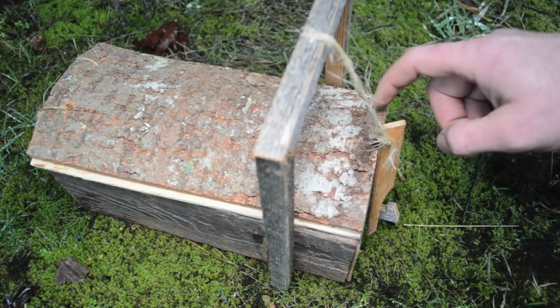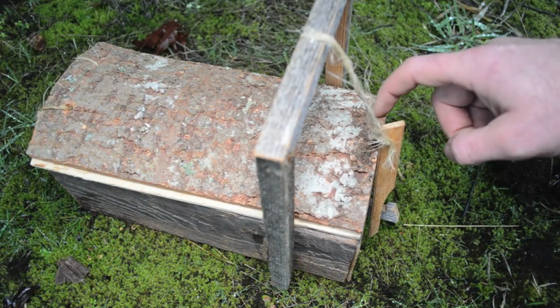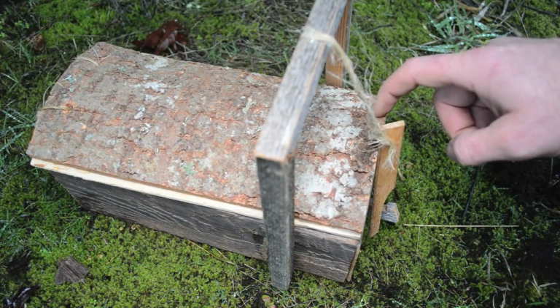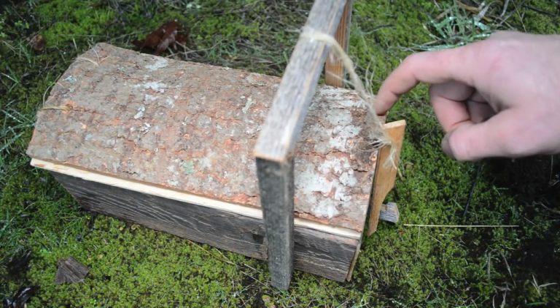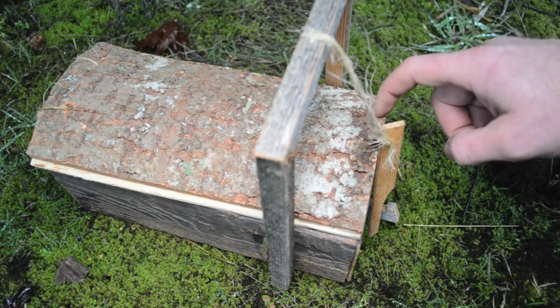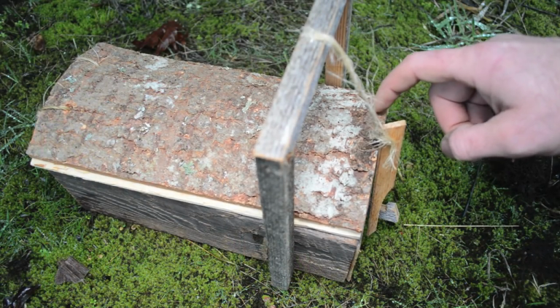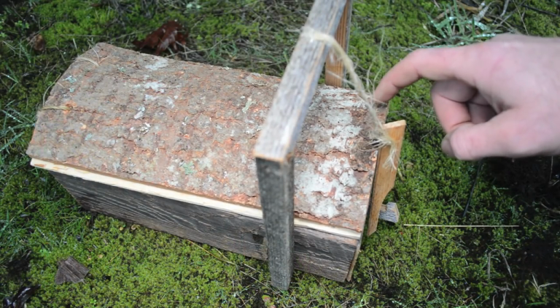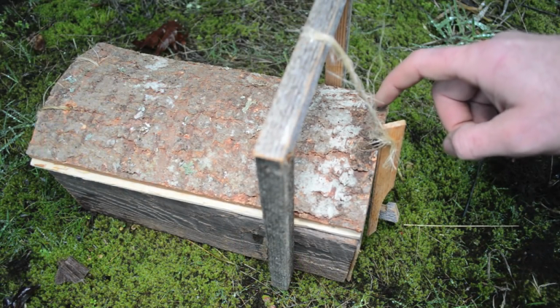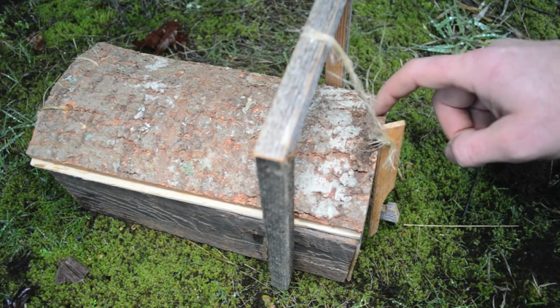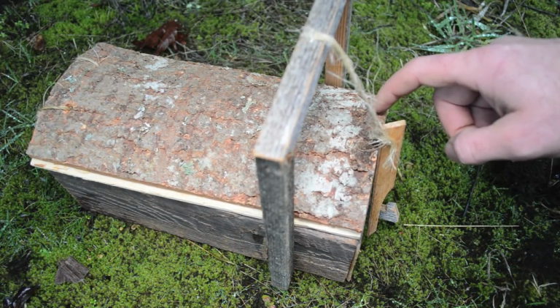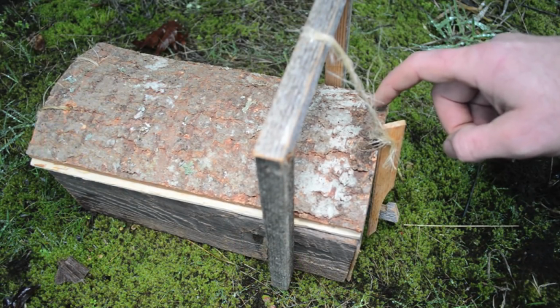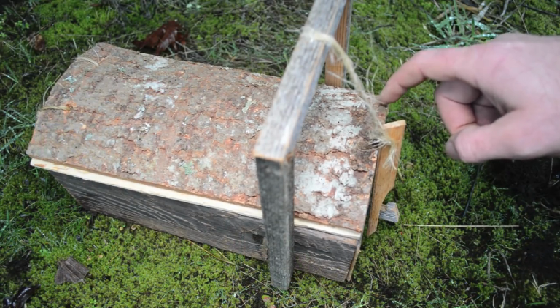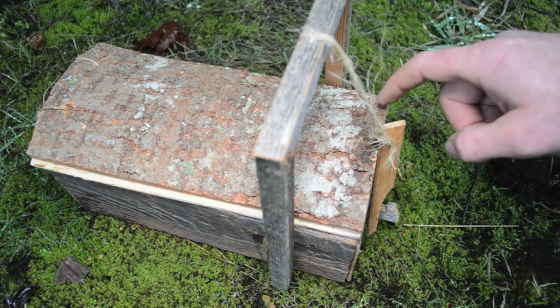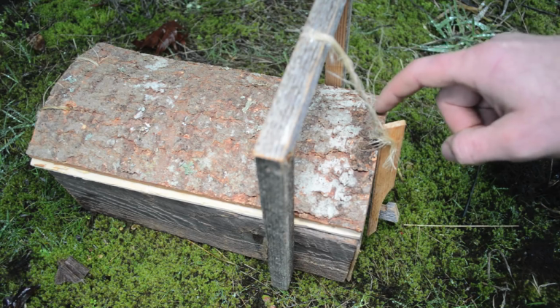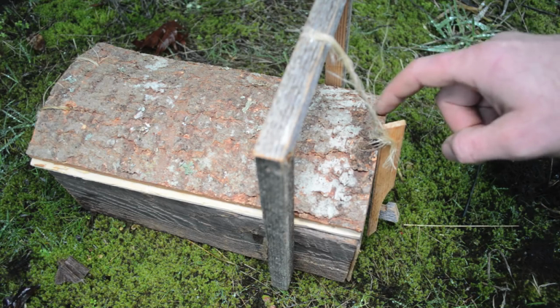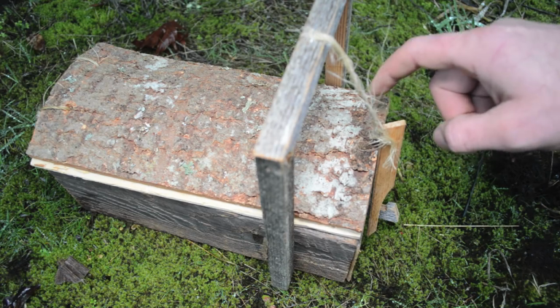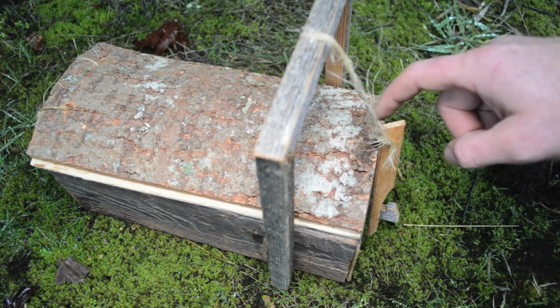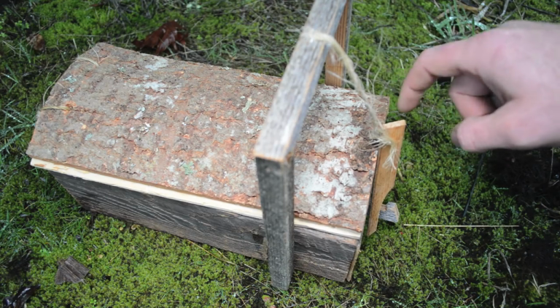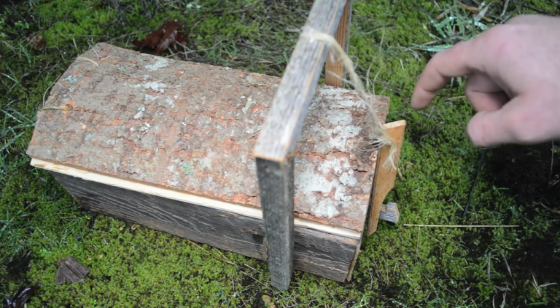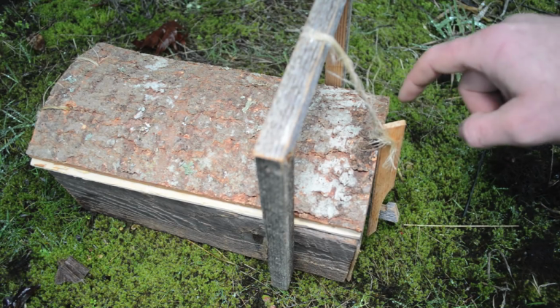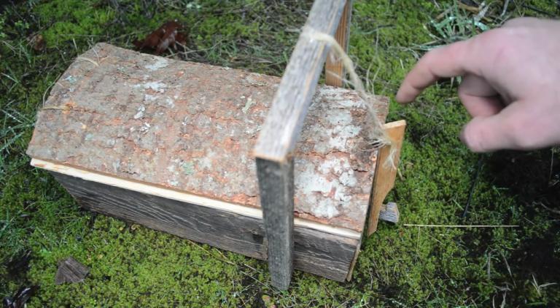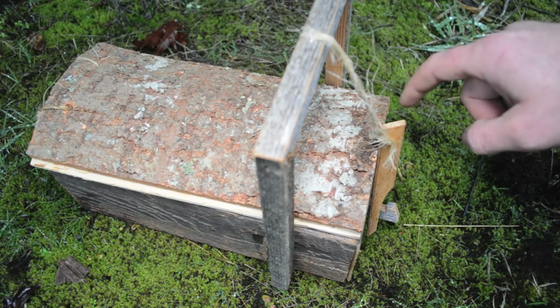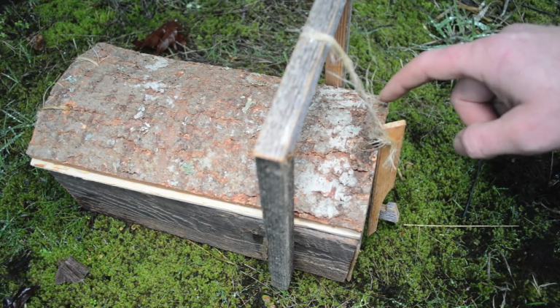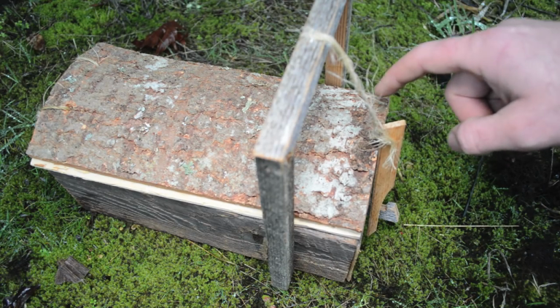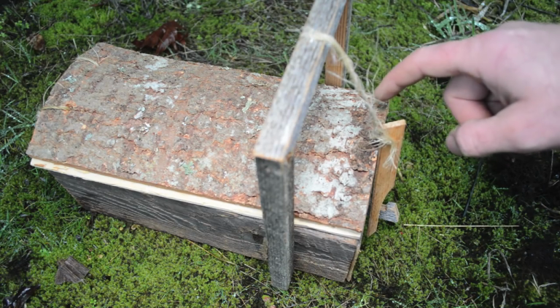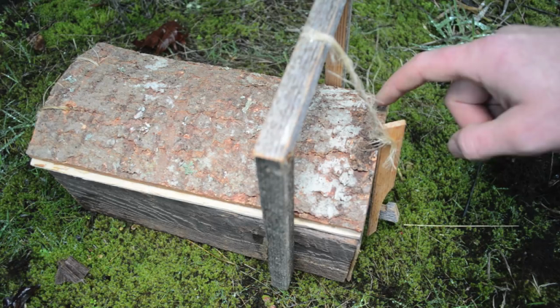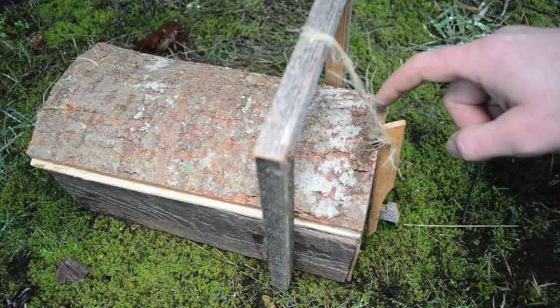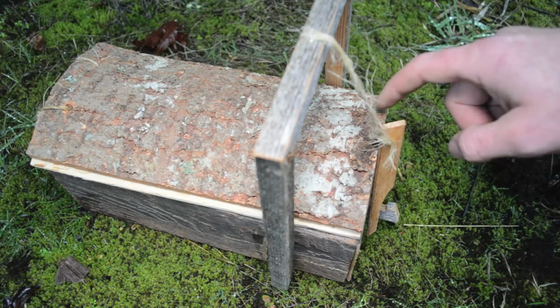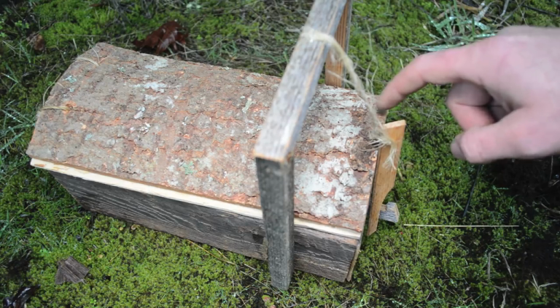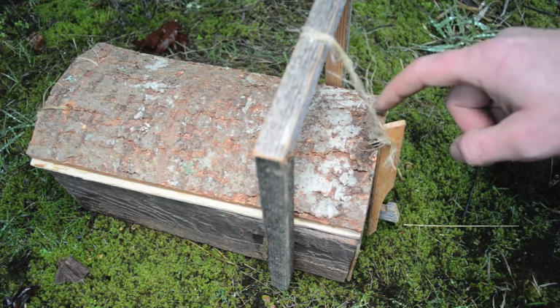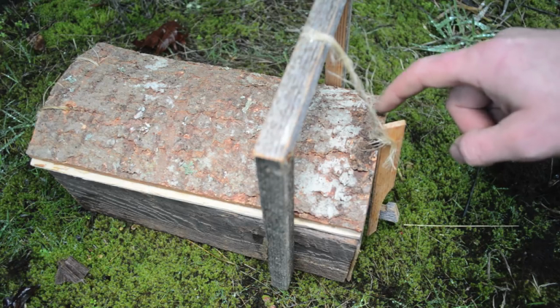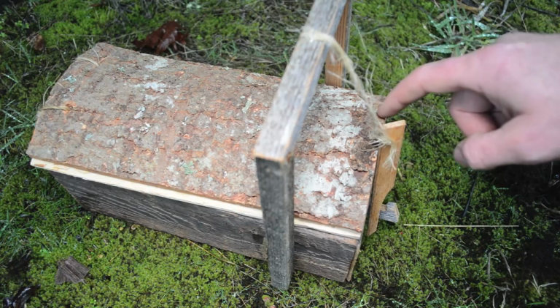This live catch box trap from Finland worked really well — they've been using it for hundreds of years. Be sure to check out the blog where I saw this trap; I'll put the link in the description below. He lists two more traps there — they're kill traps — and I'll be featuring those in the near future.